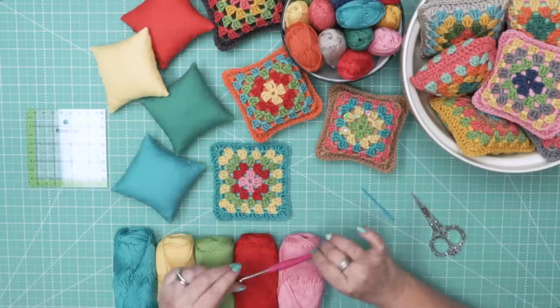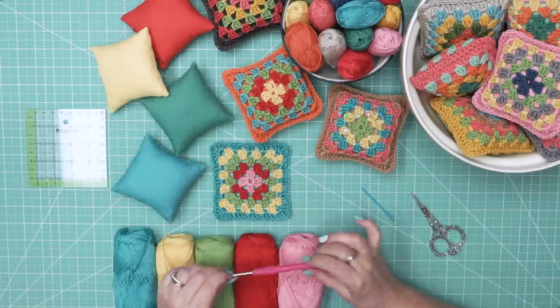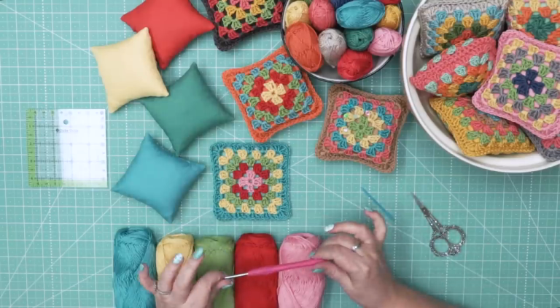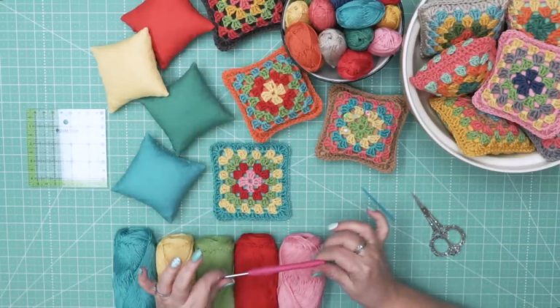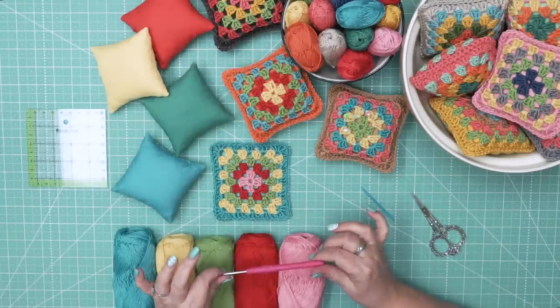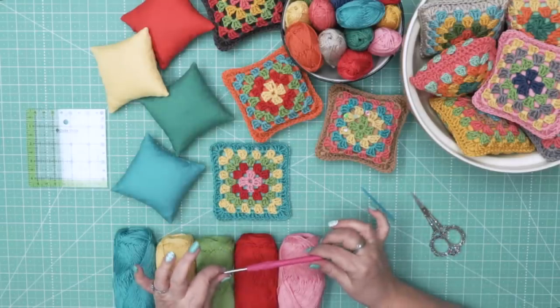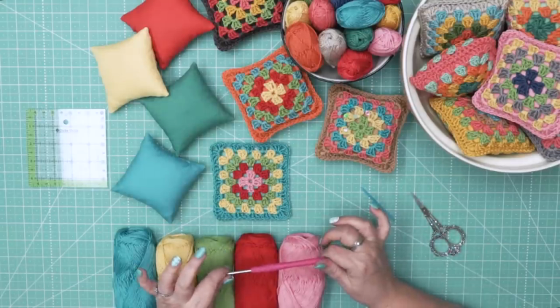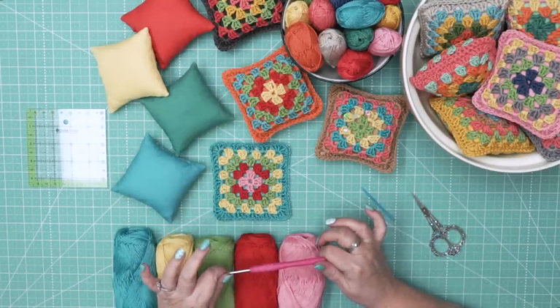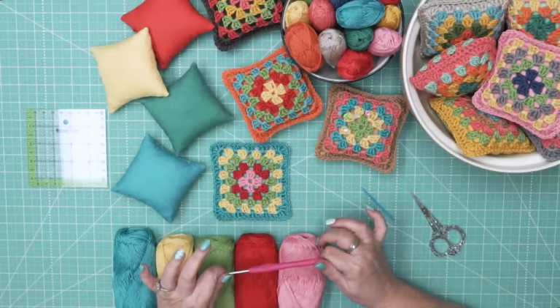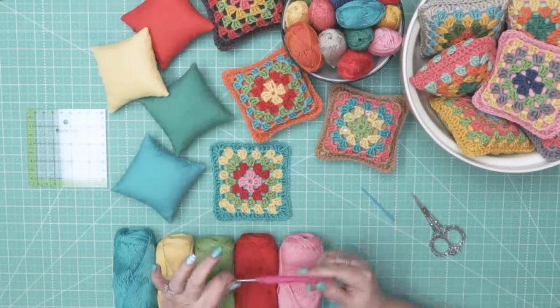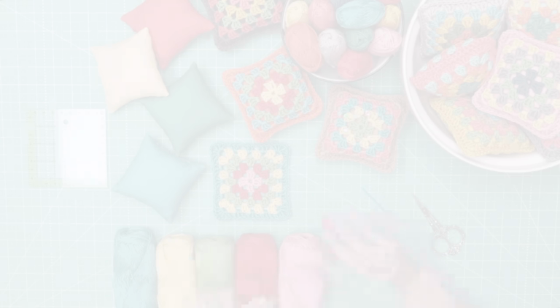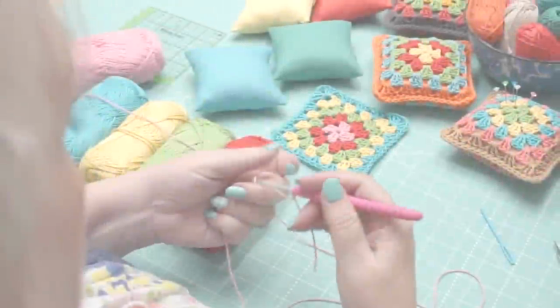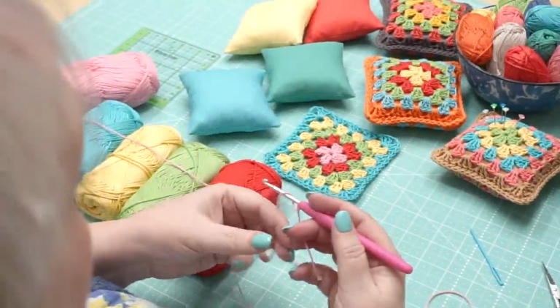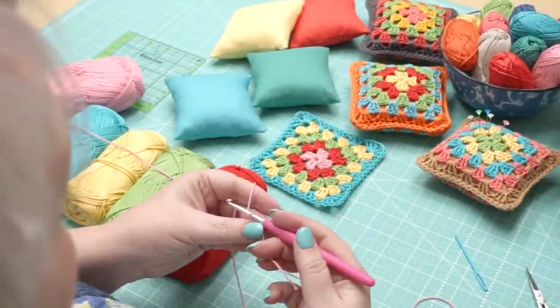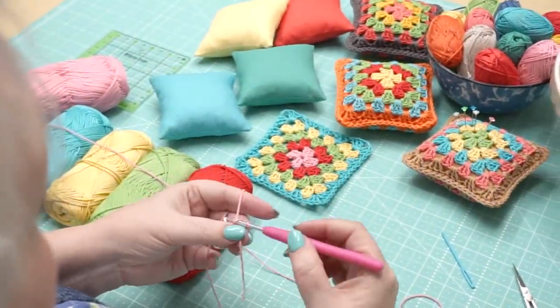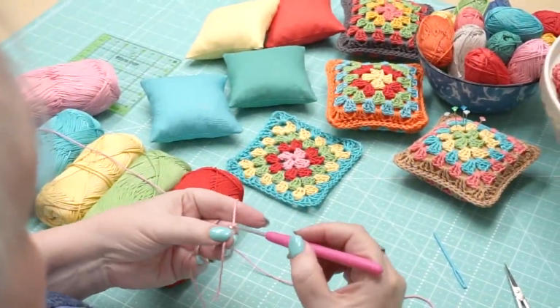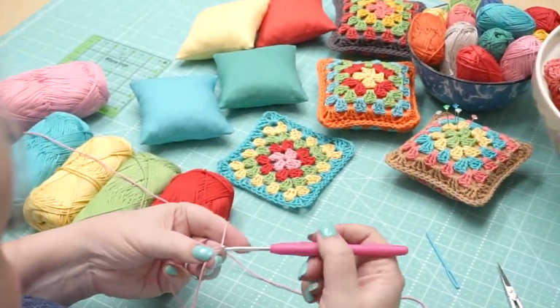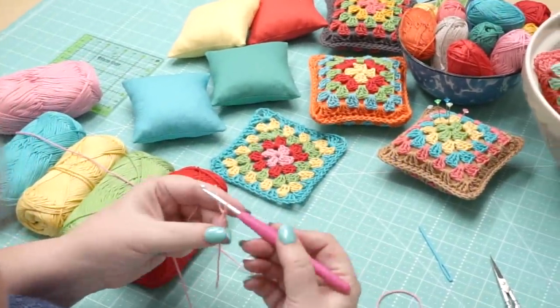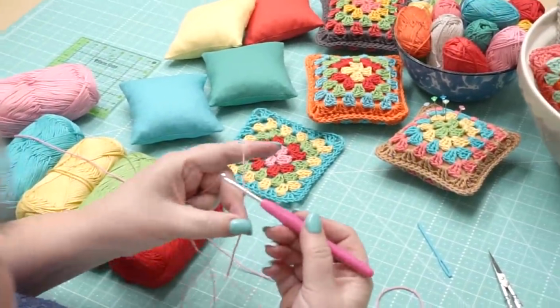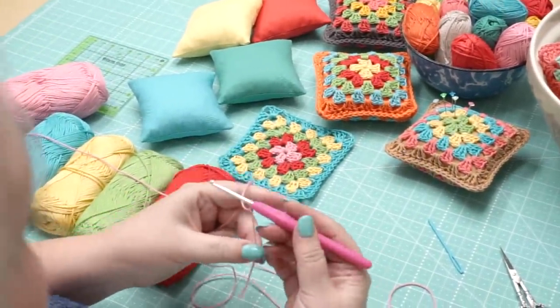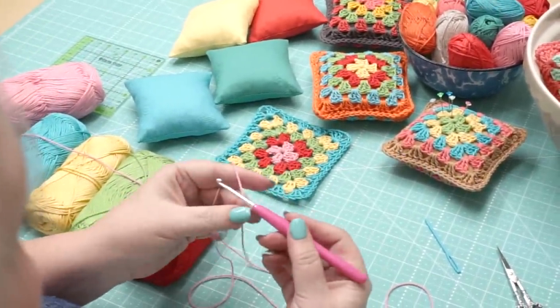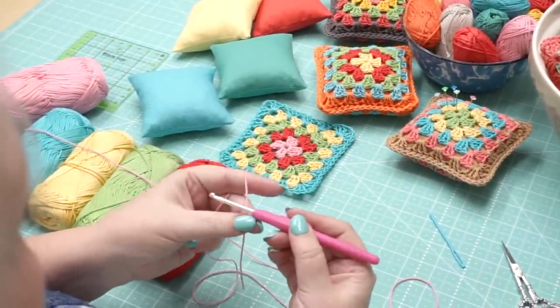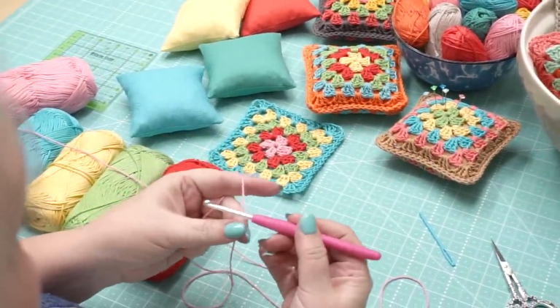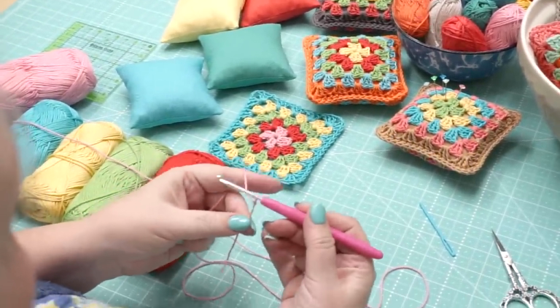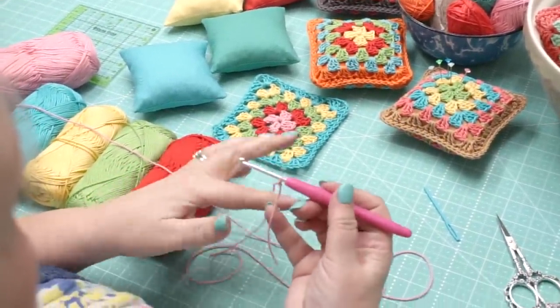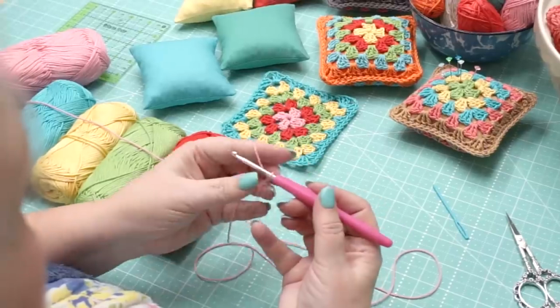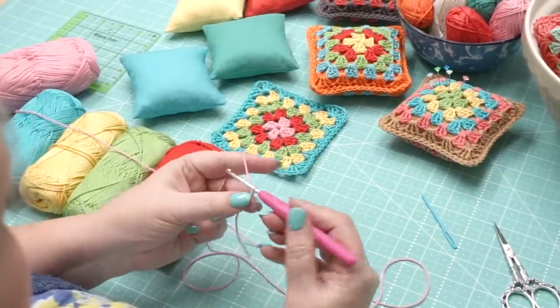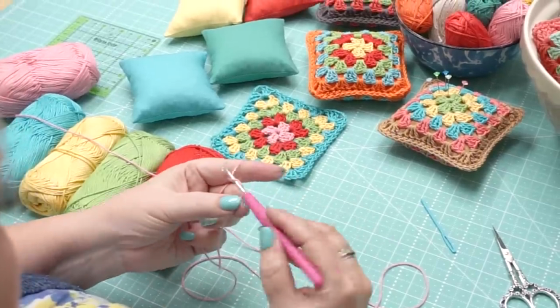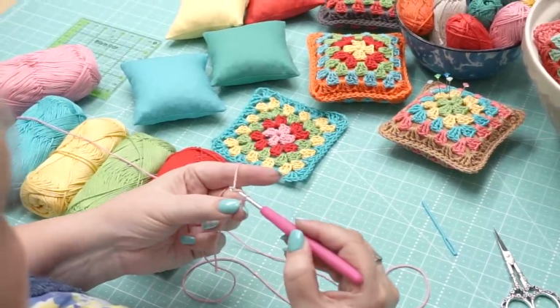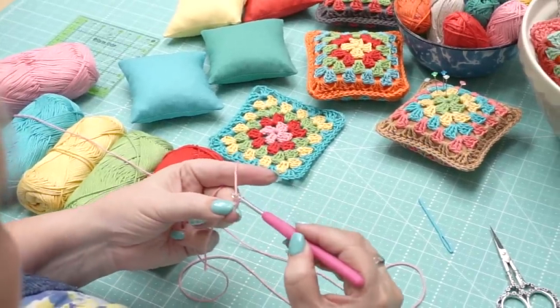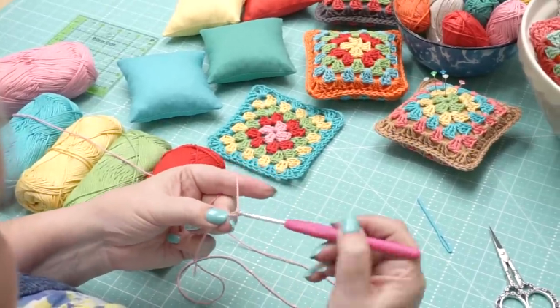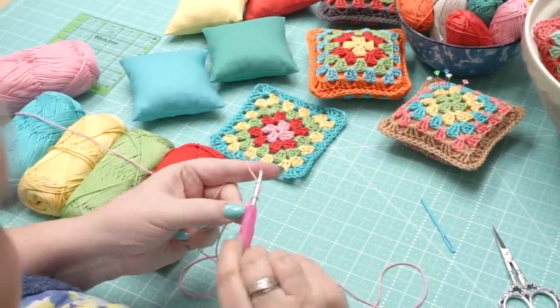My chunky thread is size two and I'm using a 3.5 hook, which is an E hook. So let's start with the pink — you're just going to get your yarn on your hook and chain four to make your center loop.